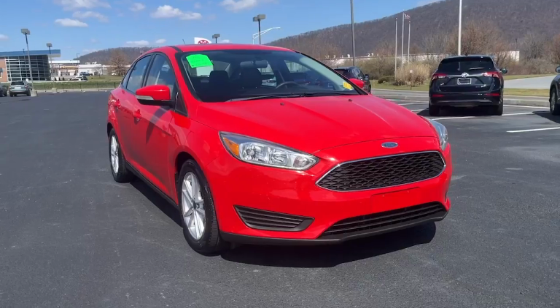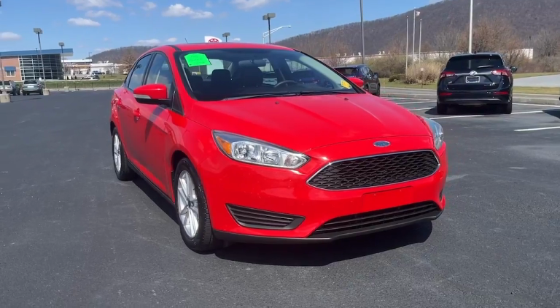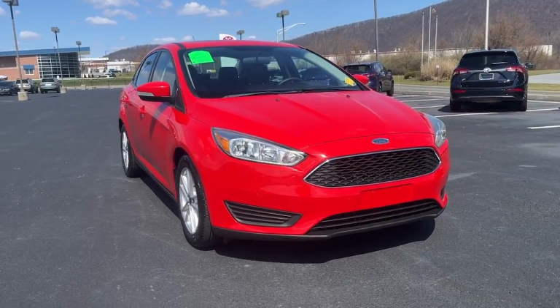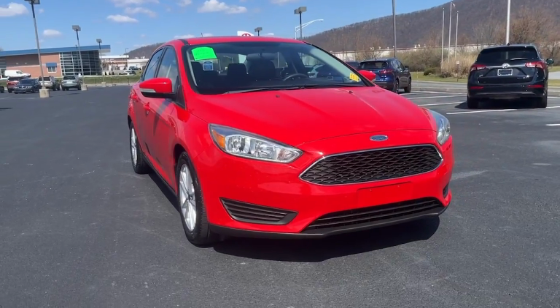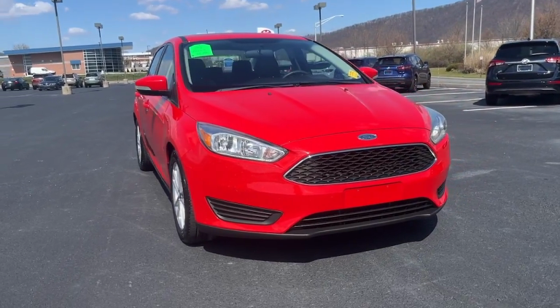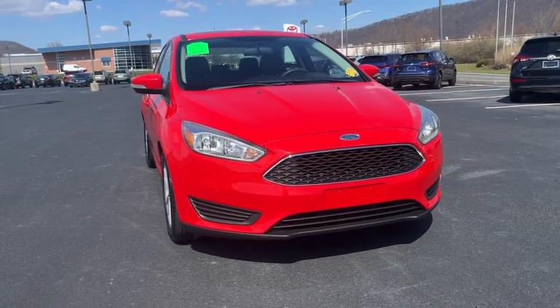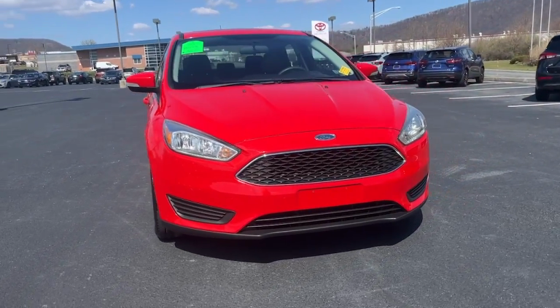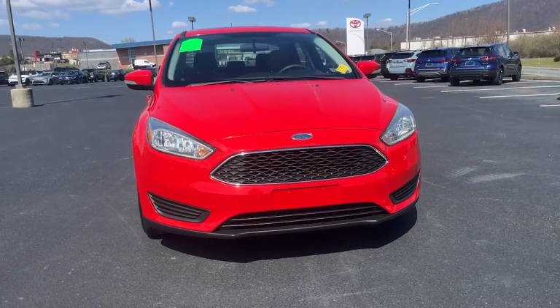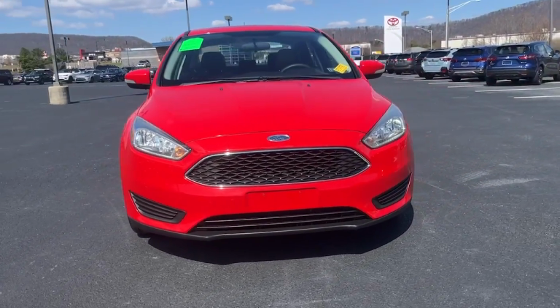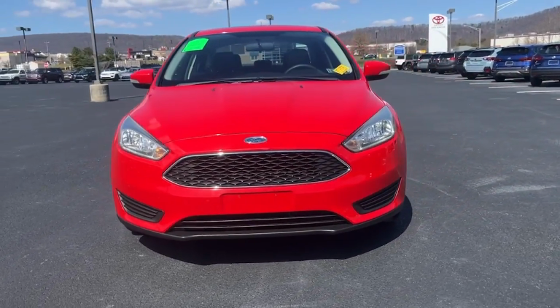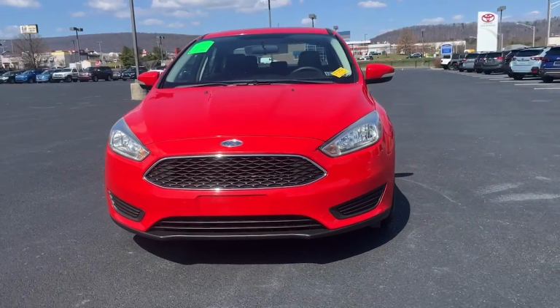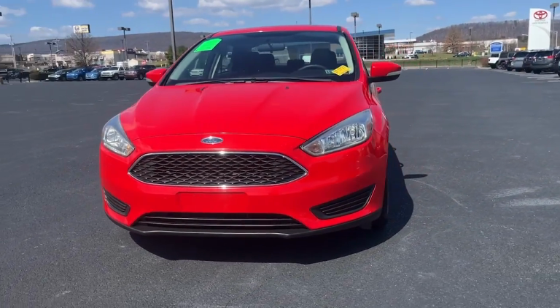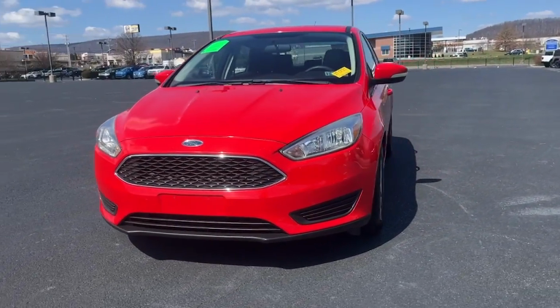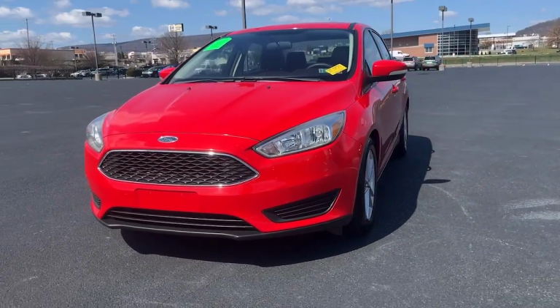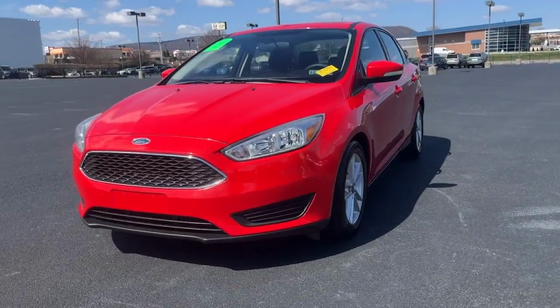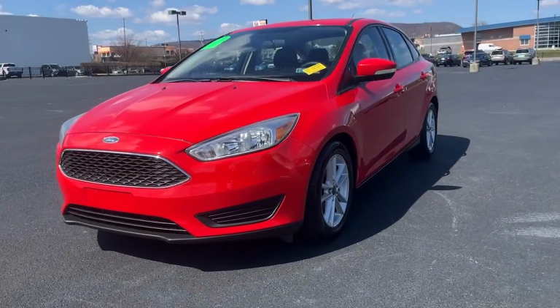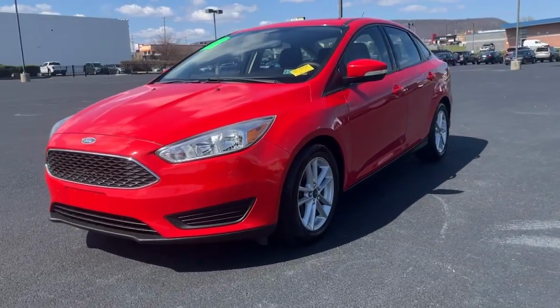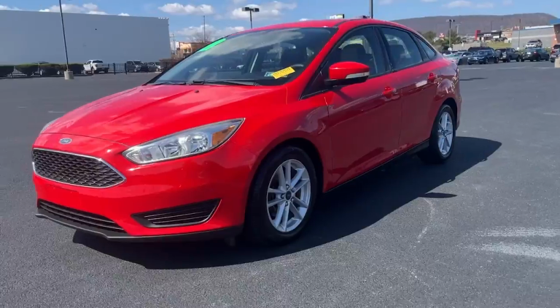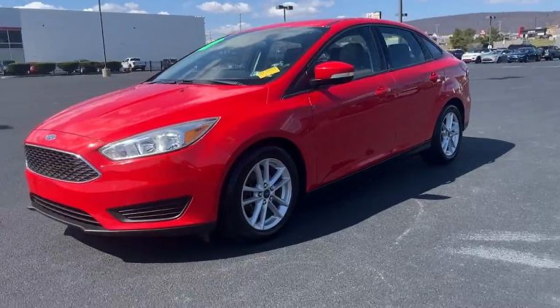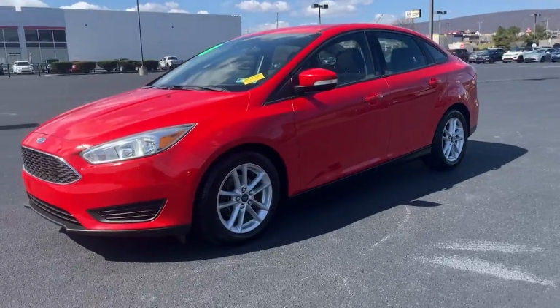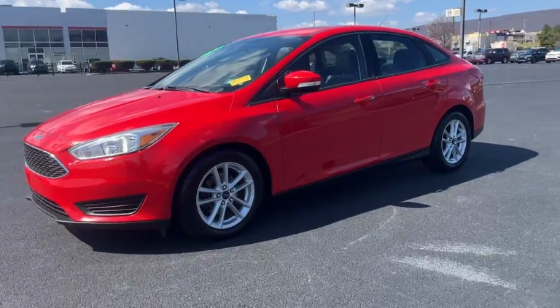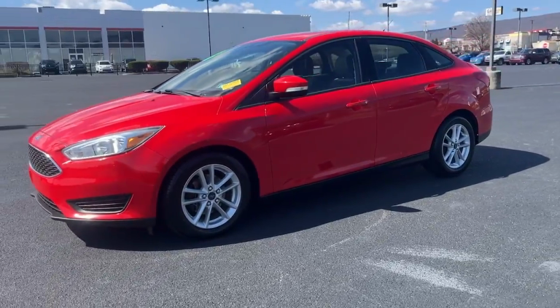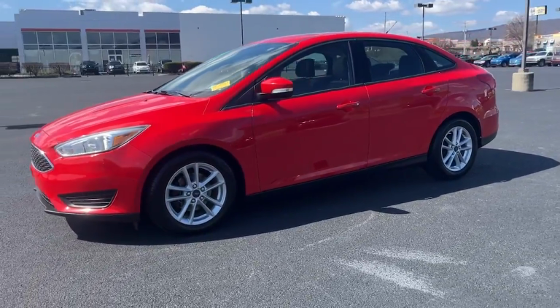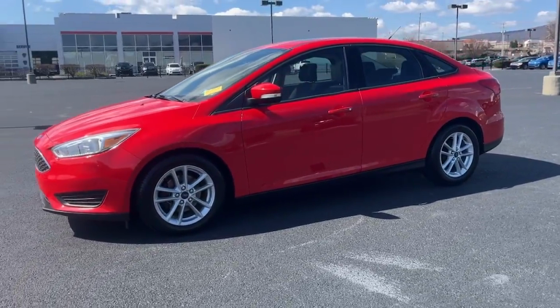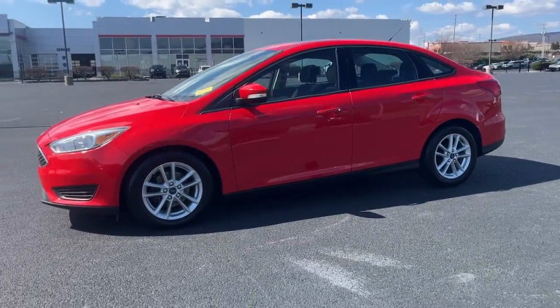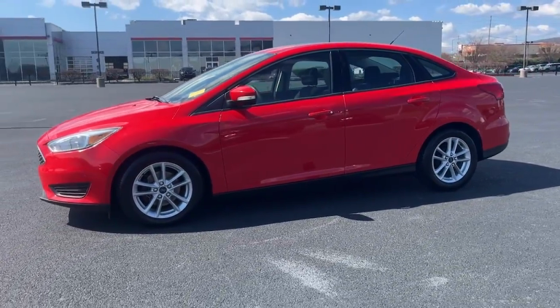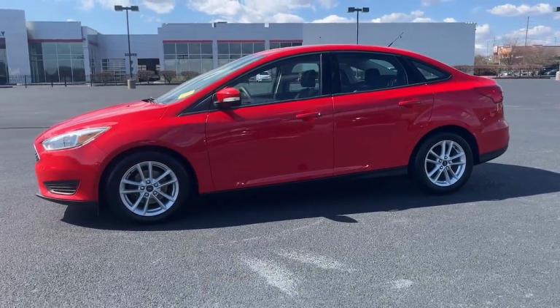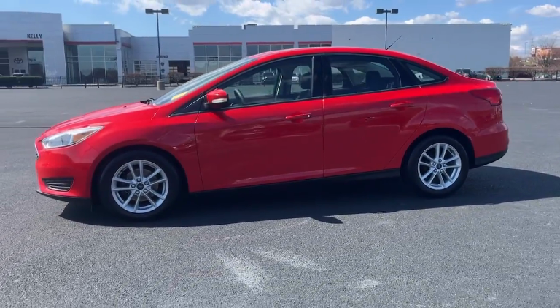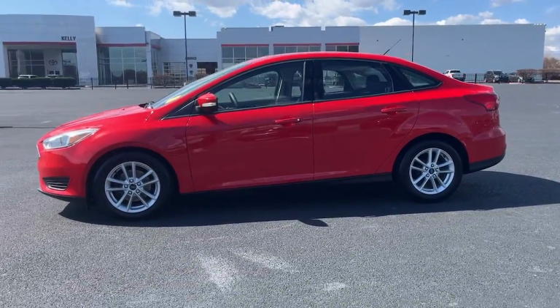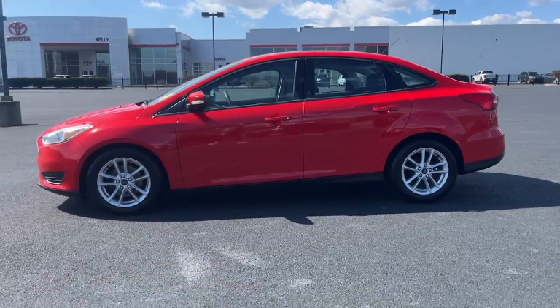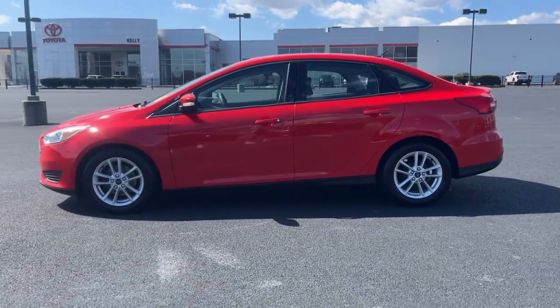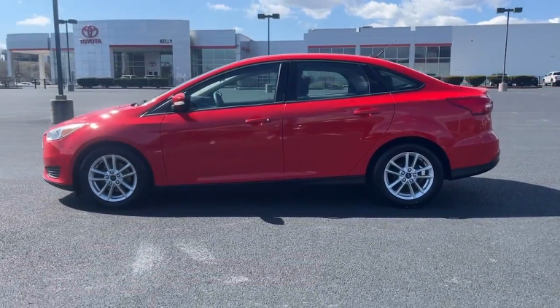You will love the features of this 2015 Ford Focus. With less than 90,000 miles on the odometer, this vehicle provides excellent value.